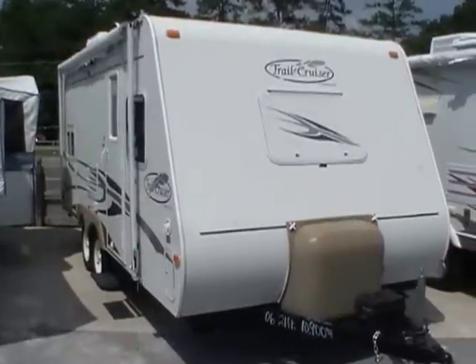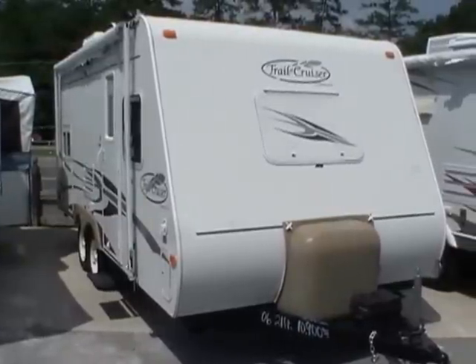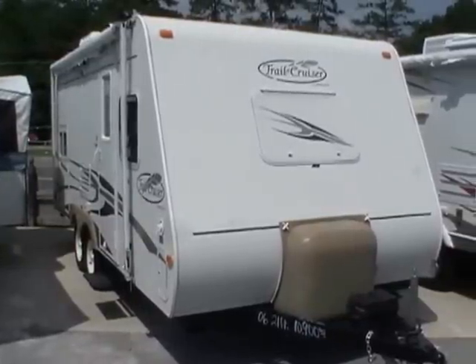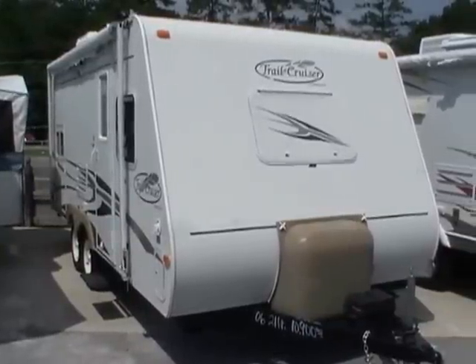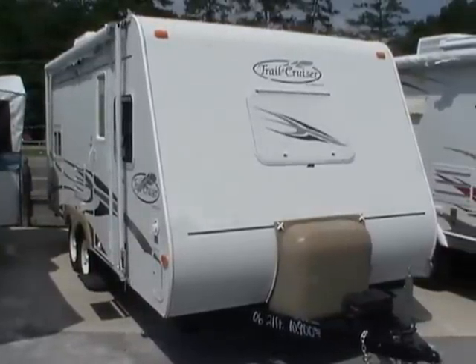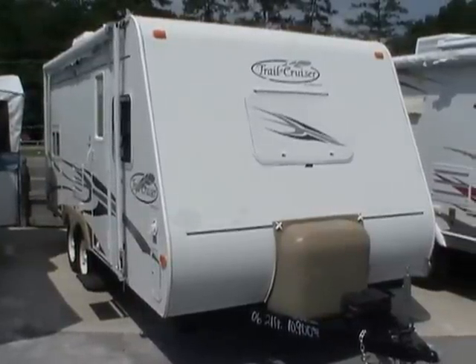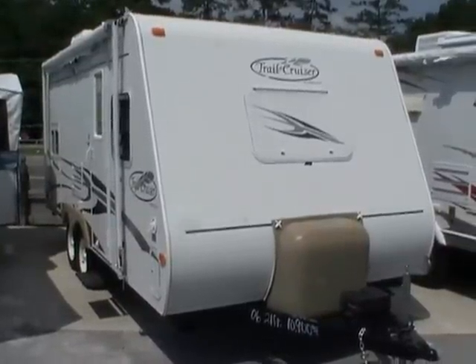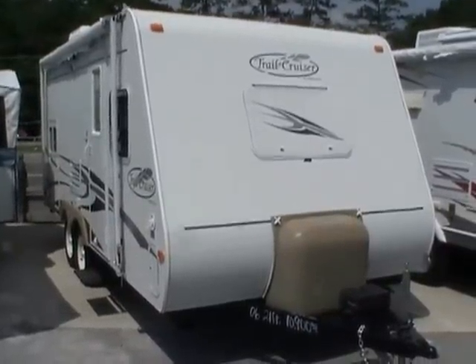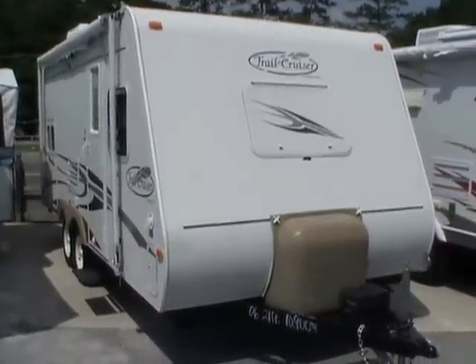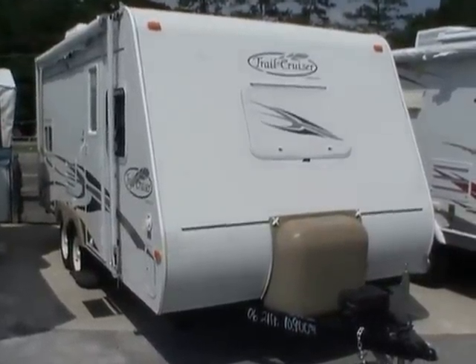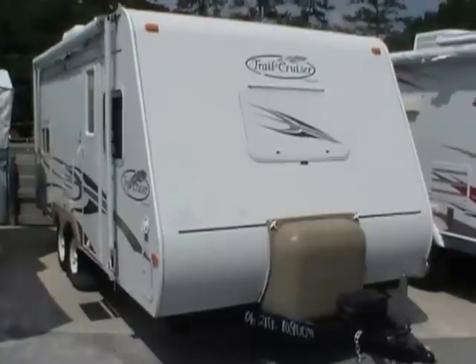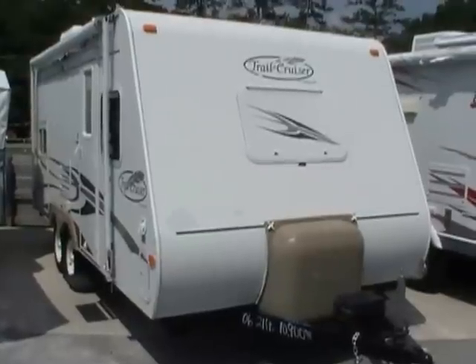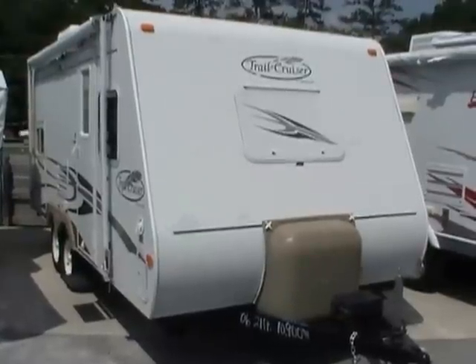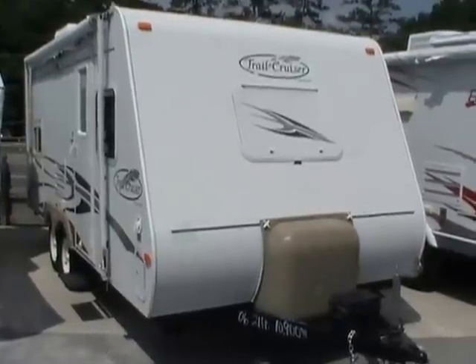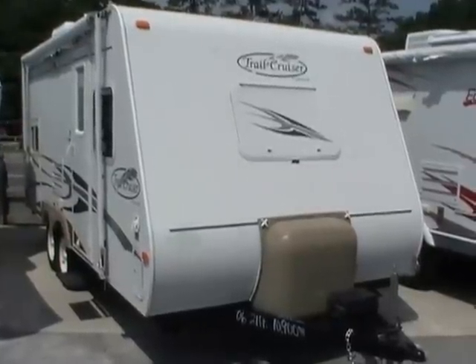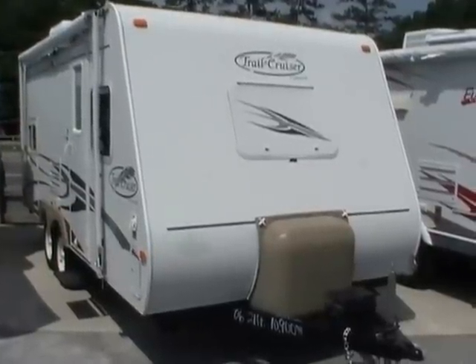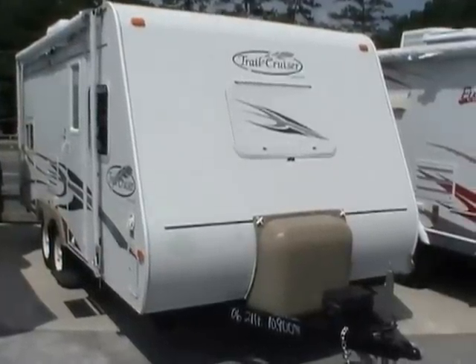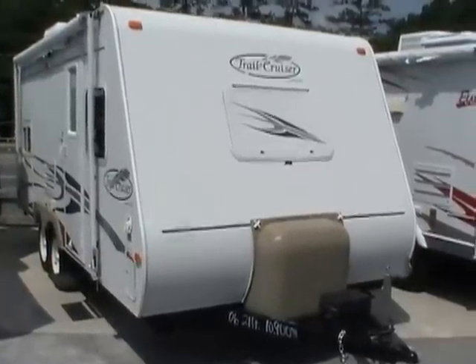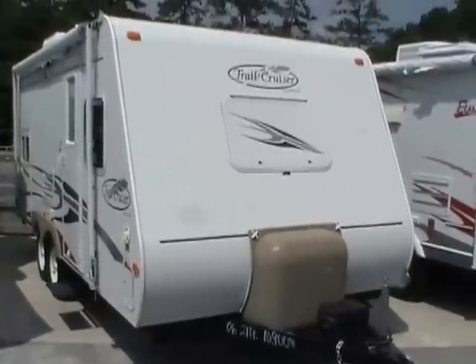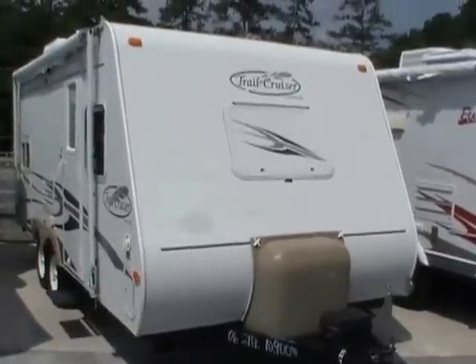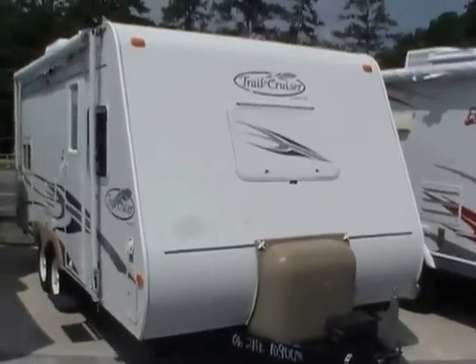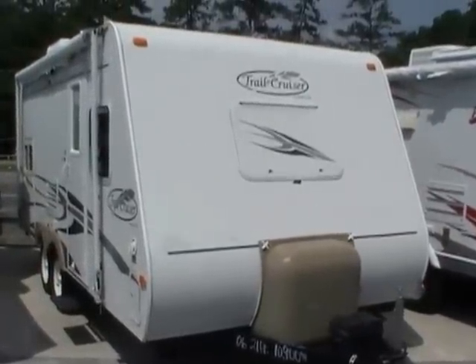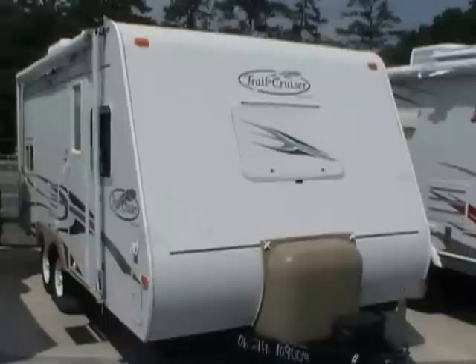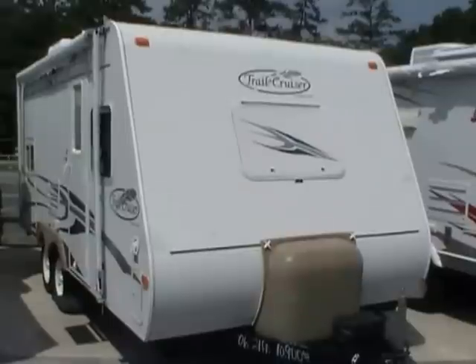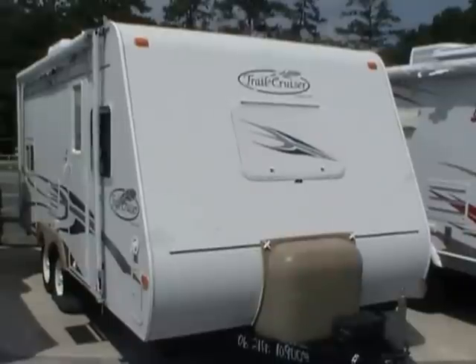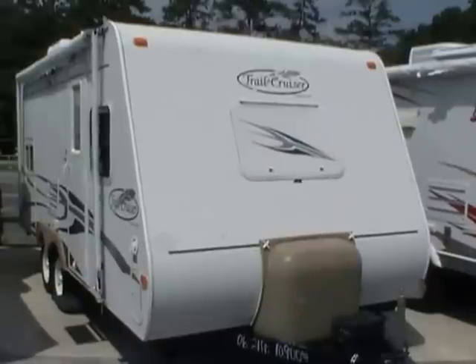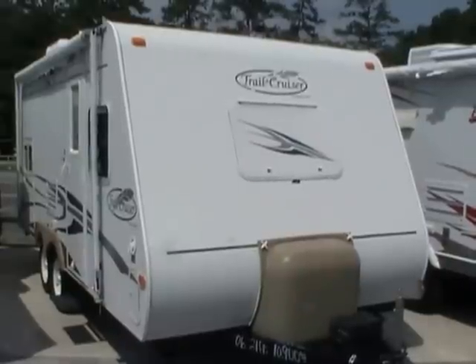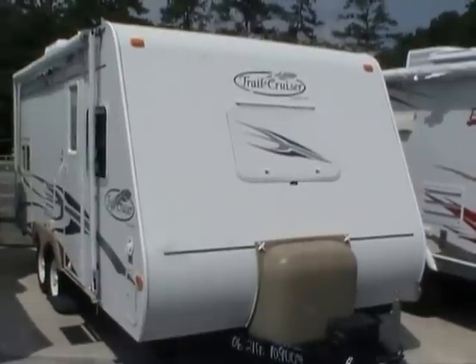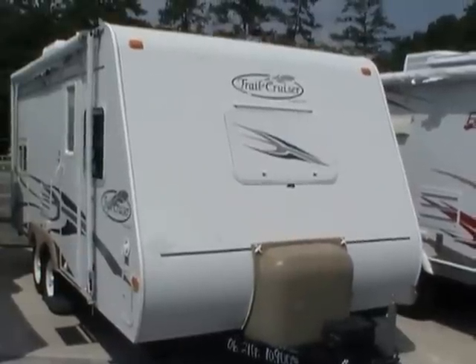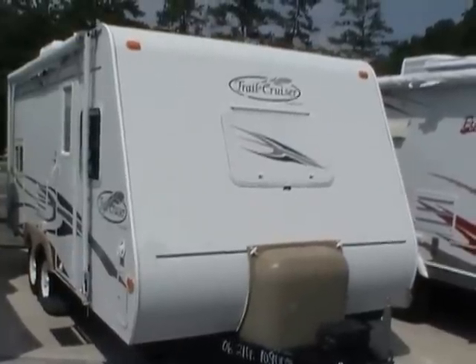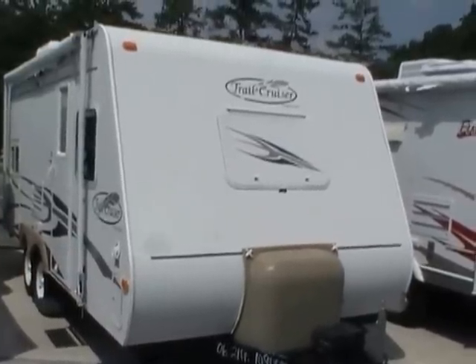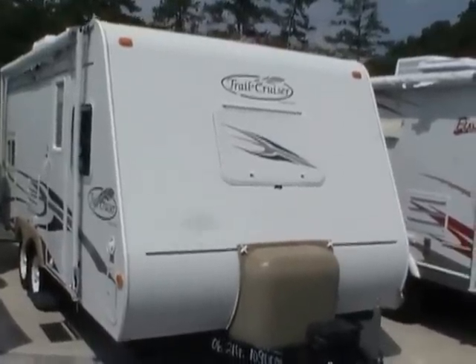Good afternoon folks, Big Bo here with another great travel trailer value from Parkway RV Center. Today we're looking at a 2006 Trail Cruiser built by Trail Light, model number TC19RDB.